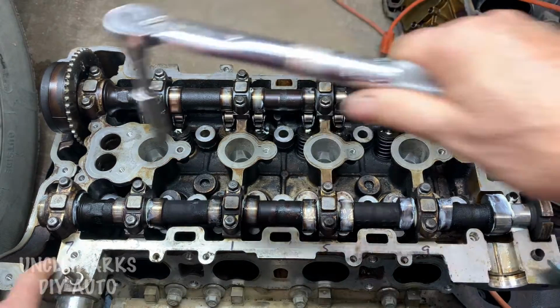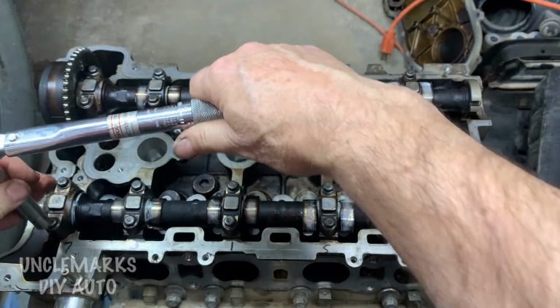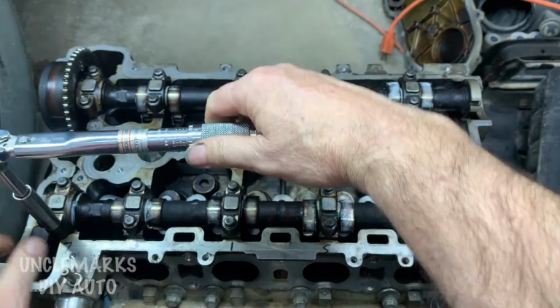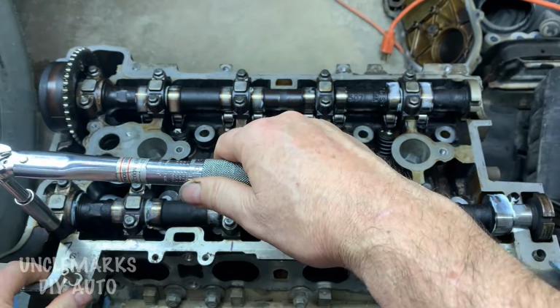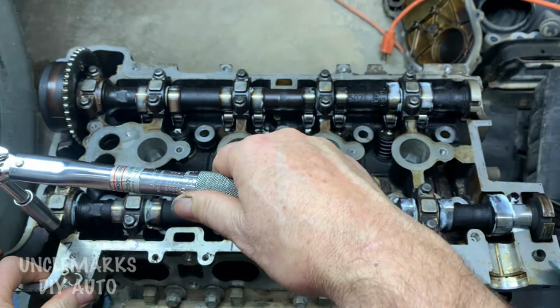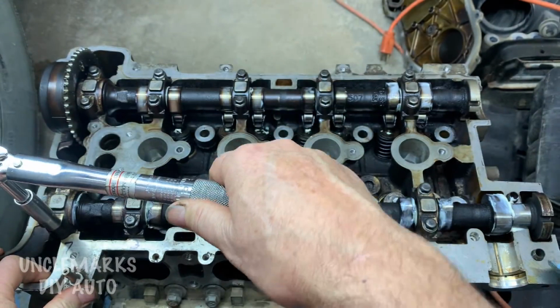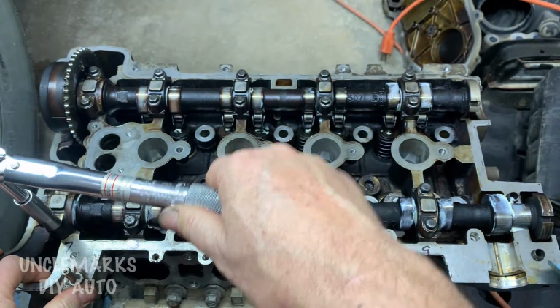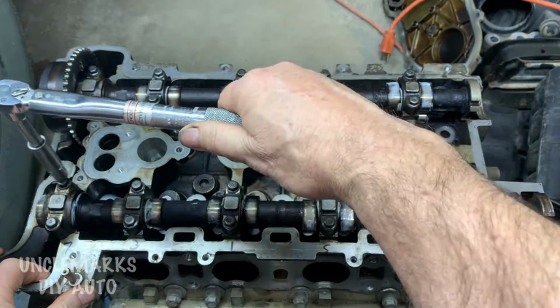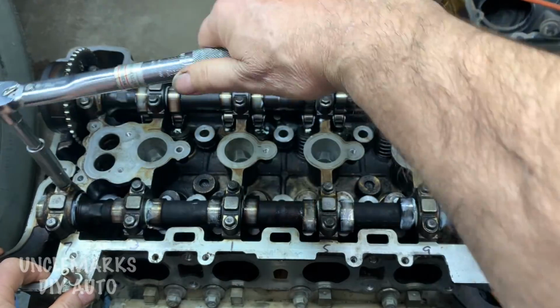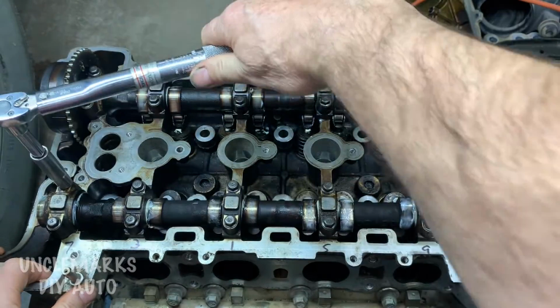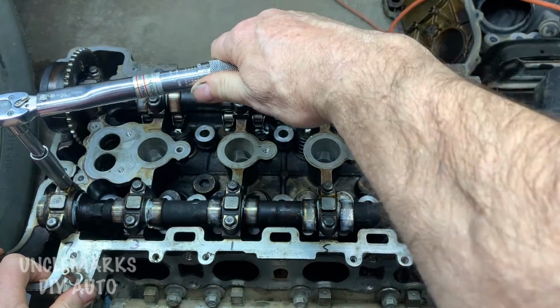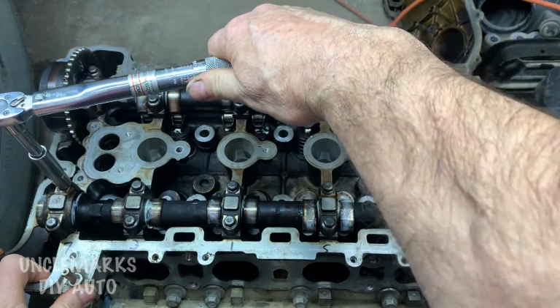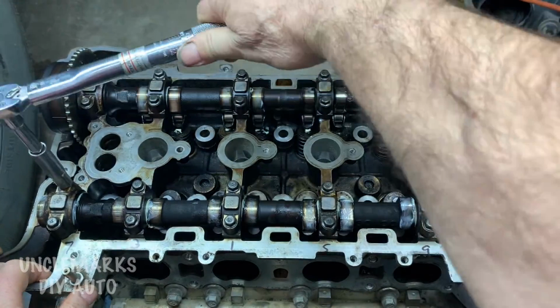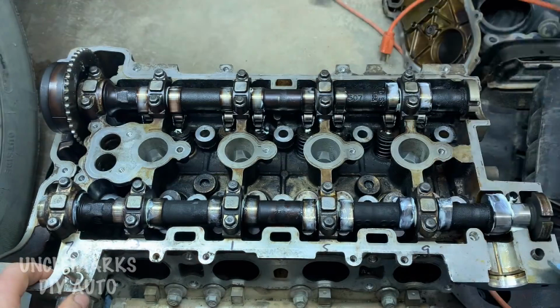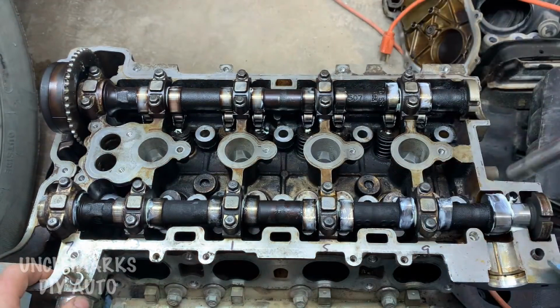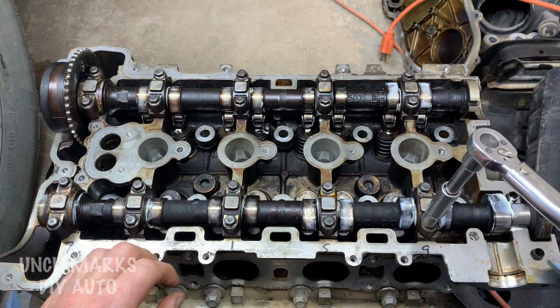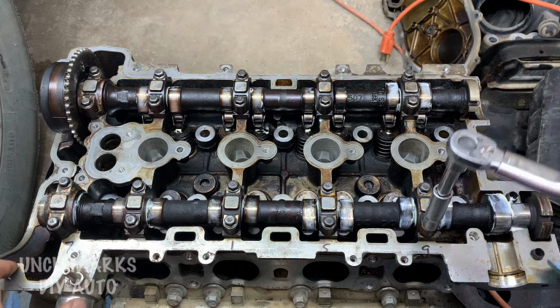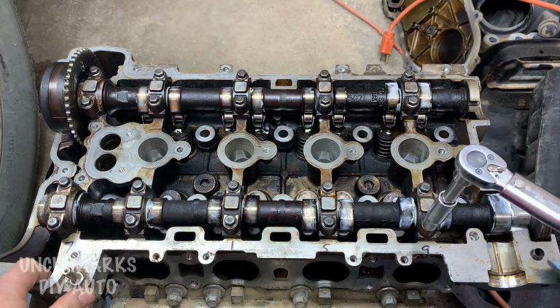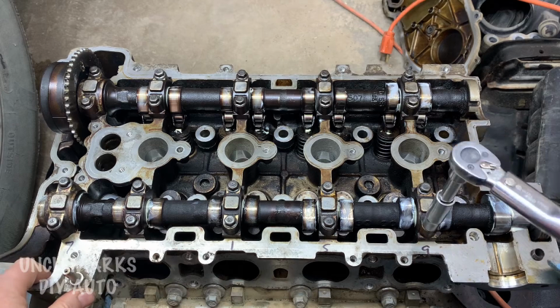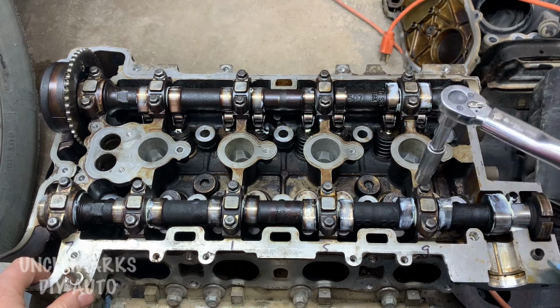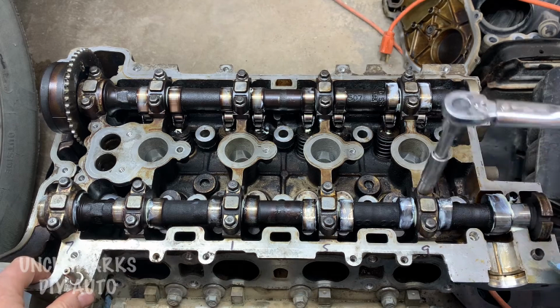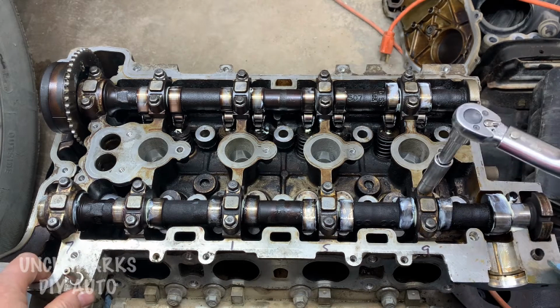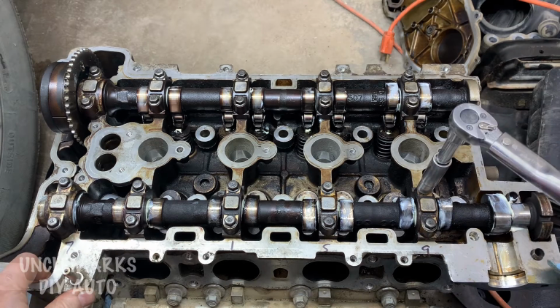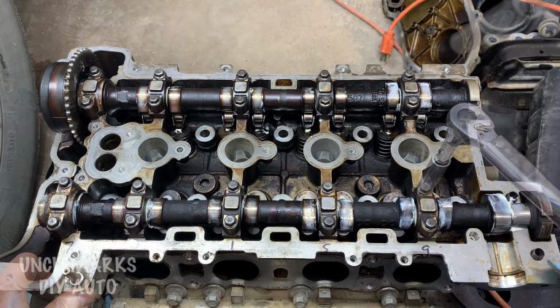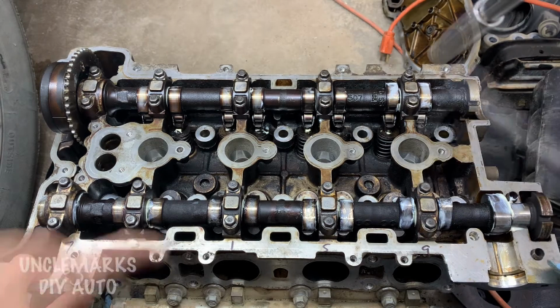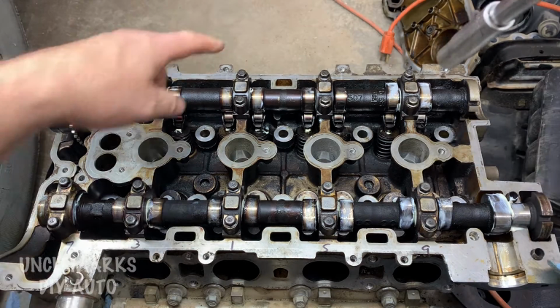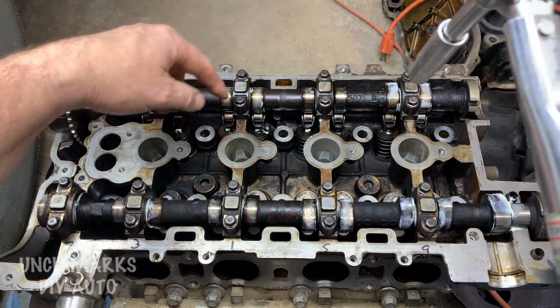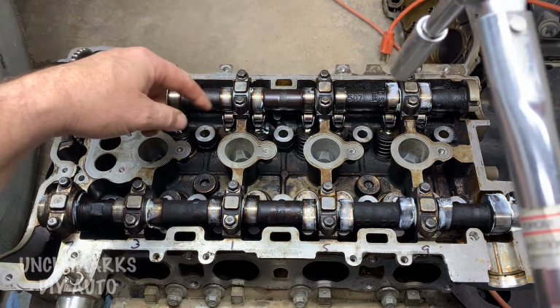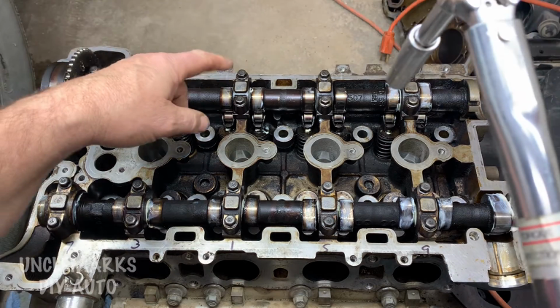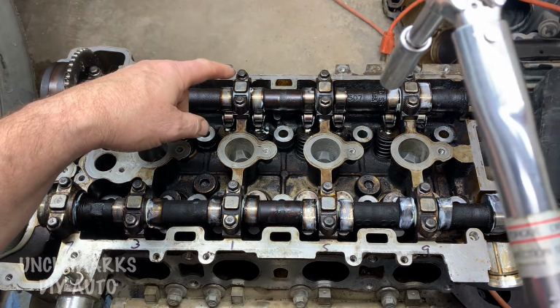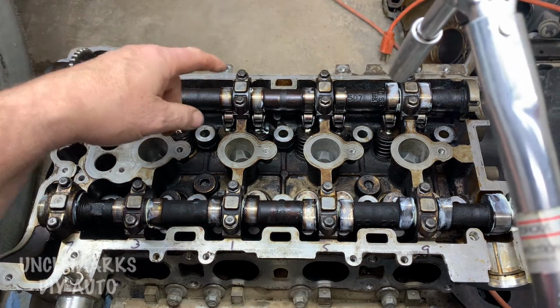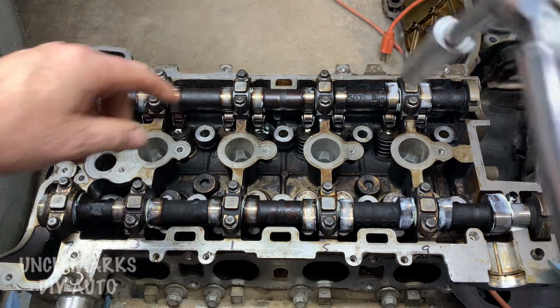And then a five for the five and six. And then way over on this side, seven, eight, and then nine, ten. Then you just do the same on the other cam as well.